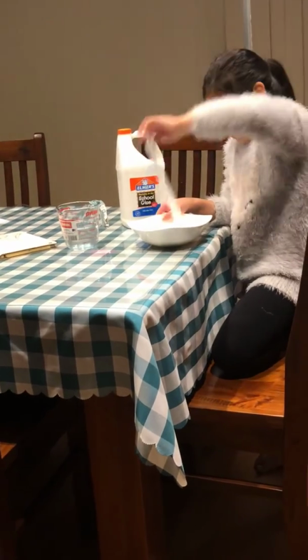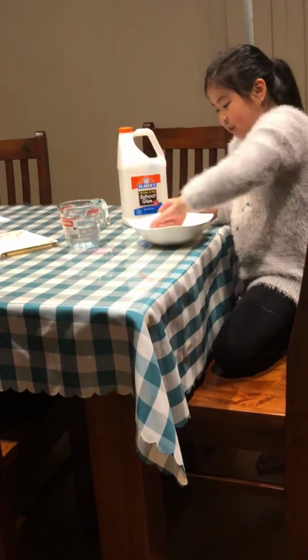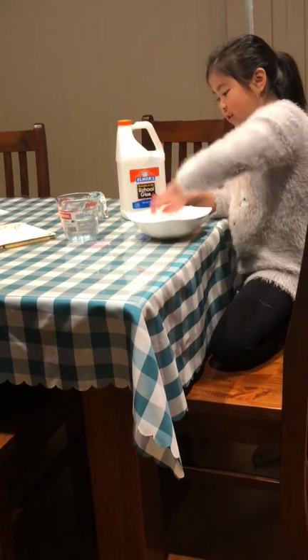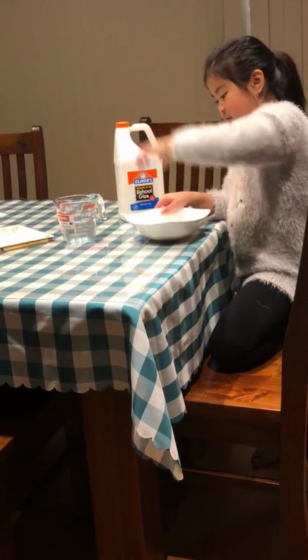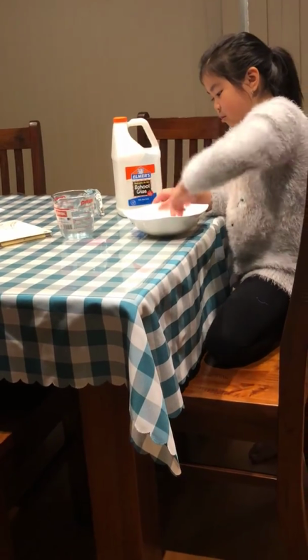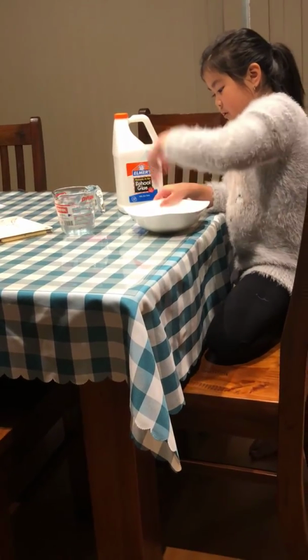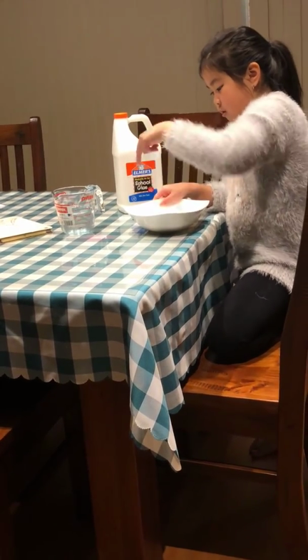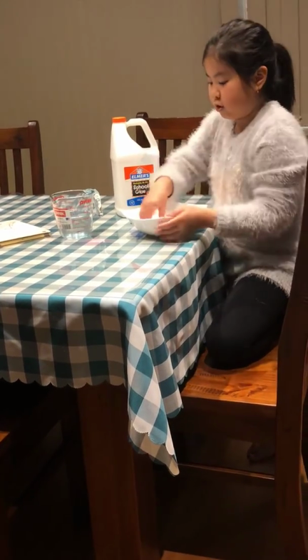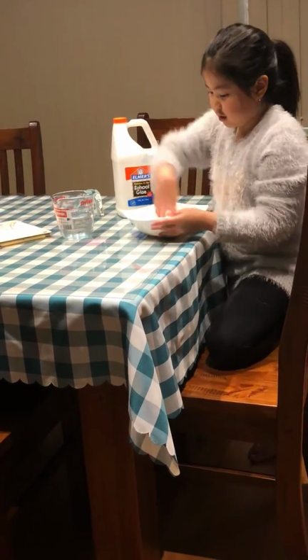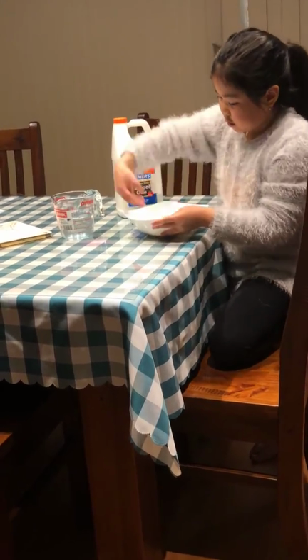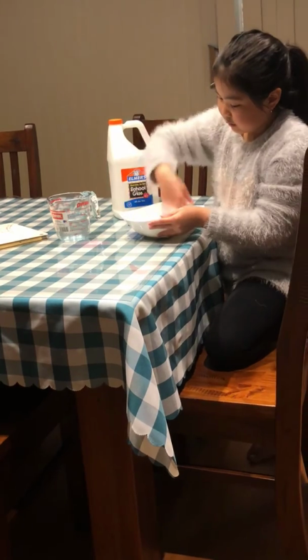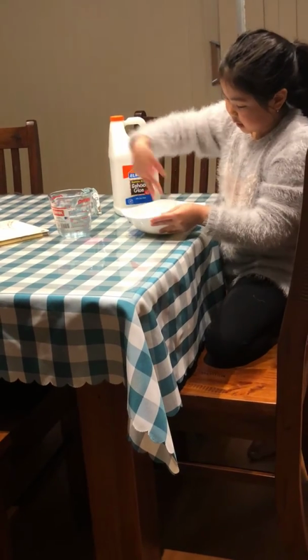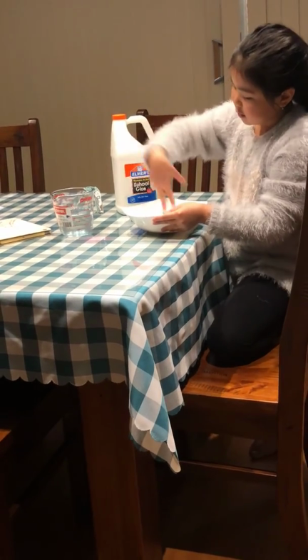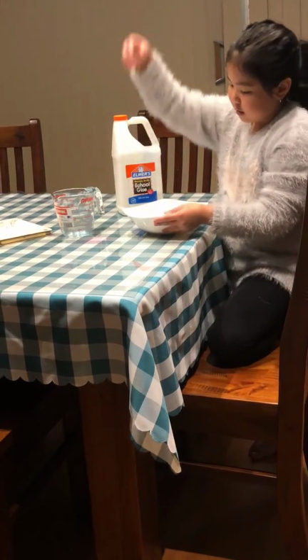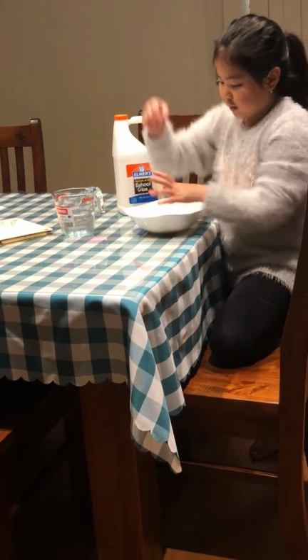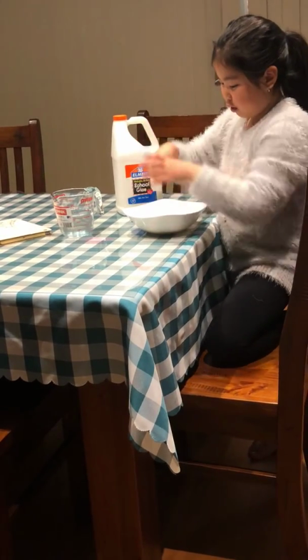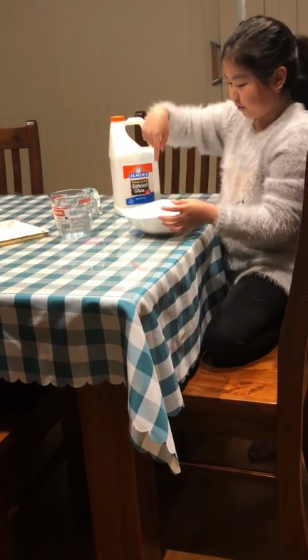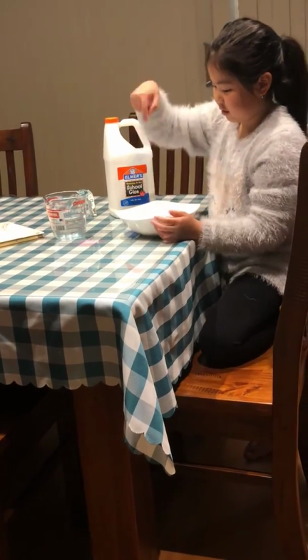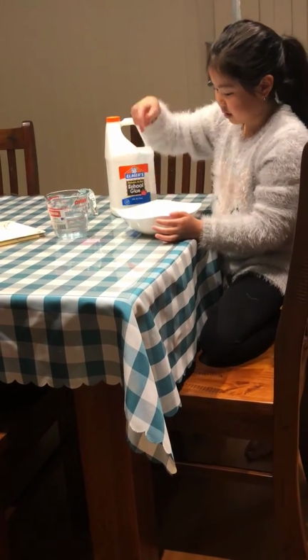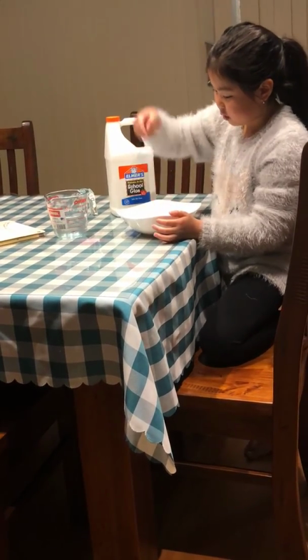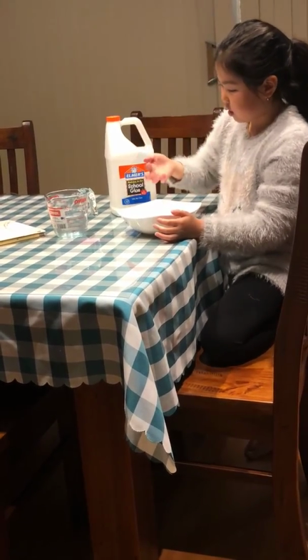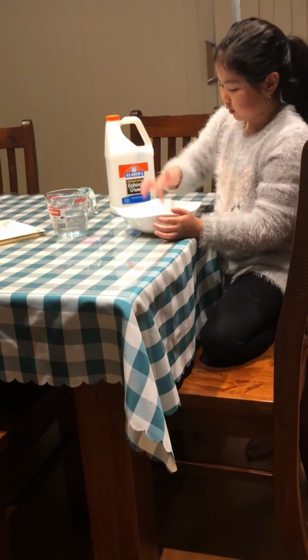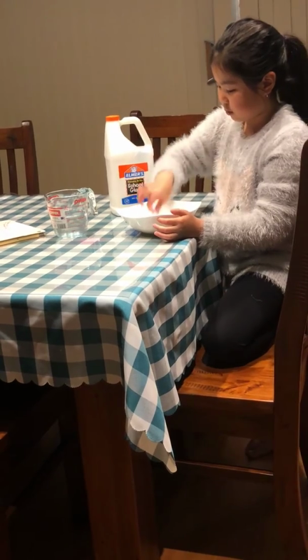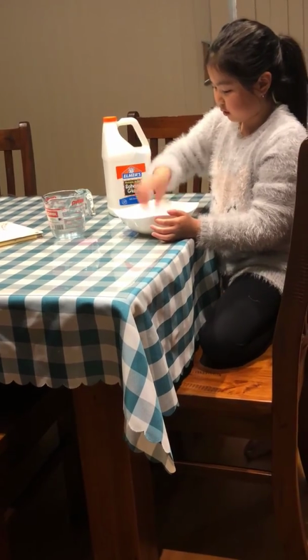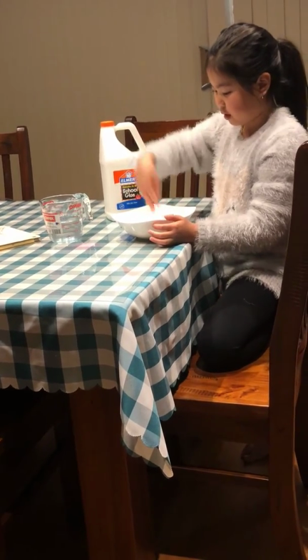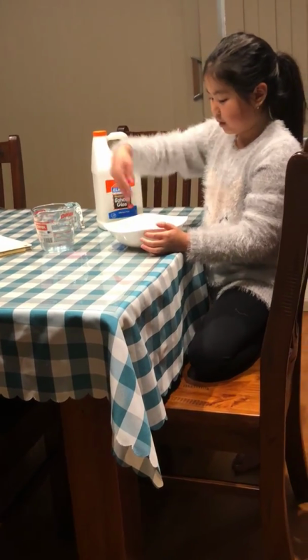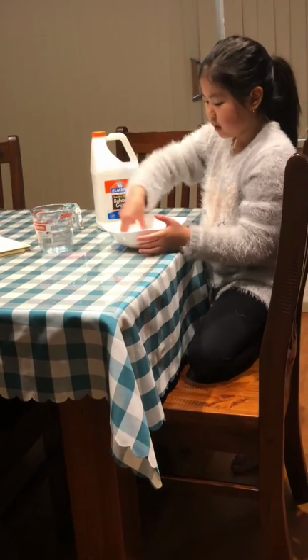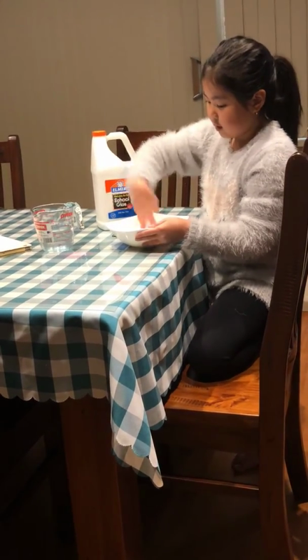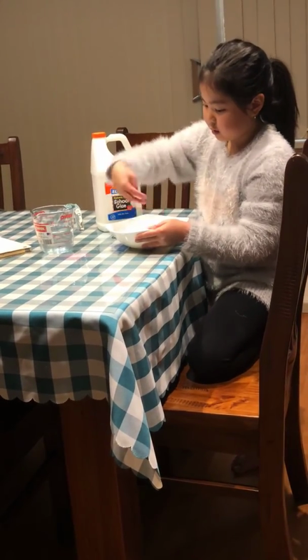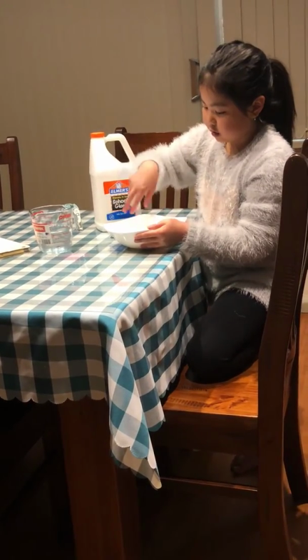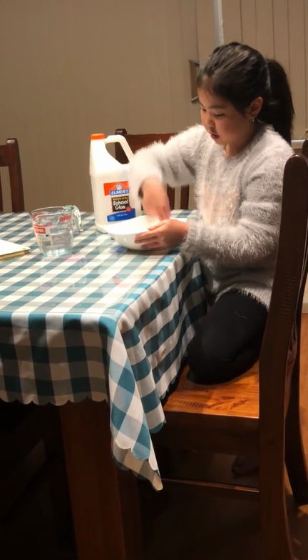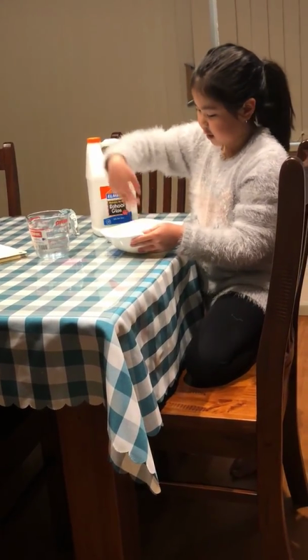If it's pulling away from the bowl but still looks really watery, do the finger test. It's when you poke your finger in, and if you can get it off cleanly without leaving any bits, then it means it's okay to start kneading.